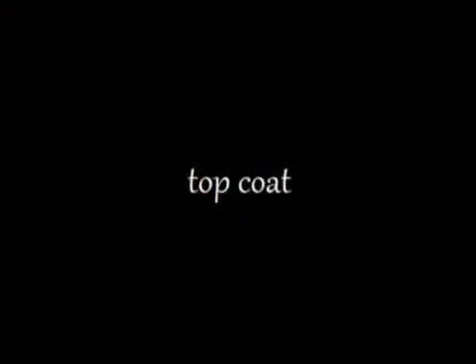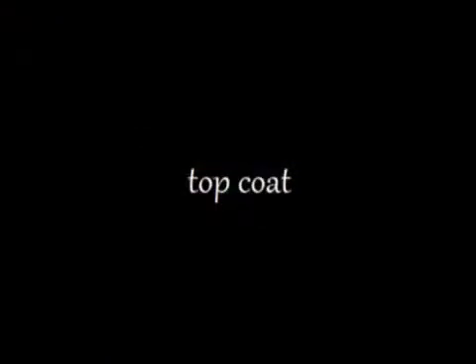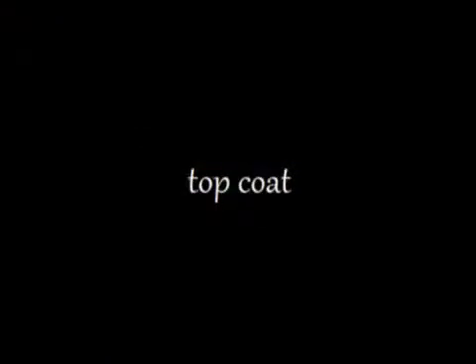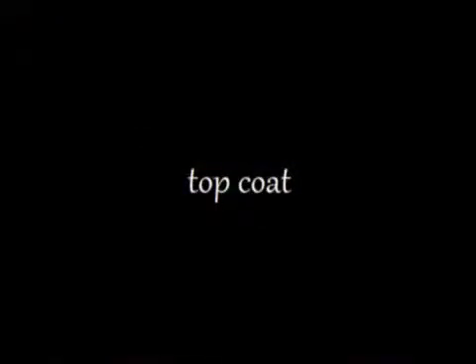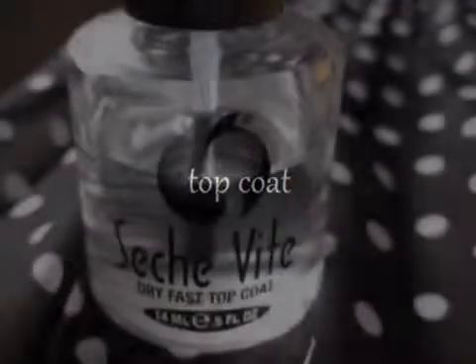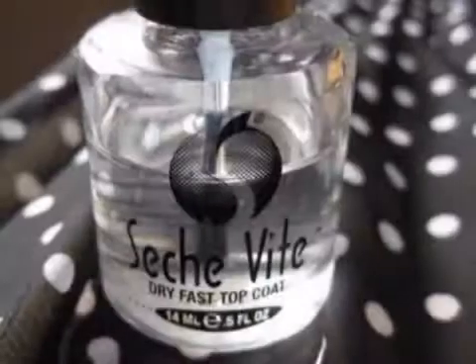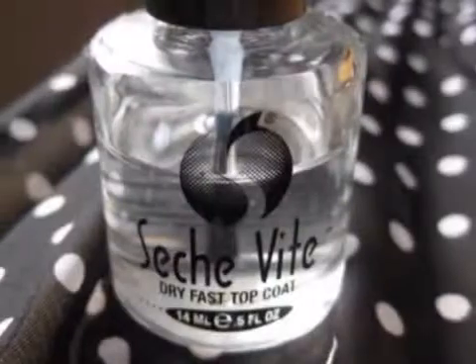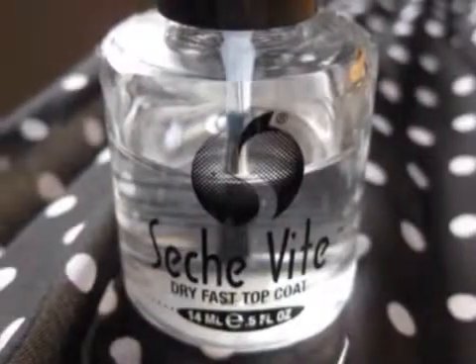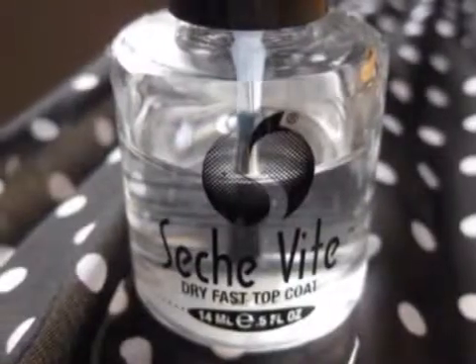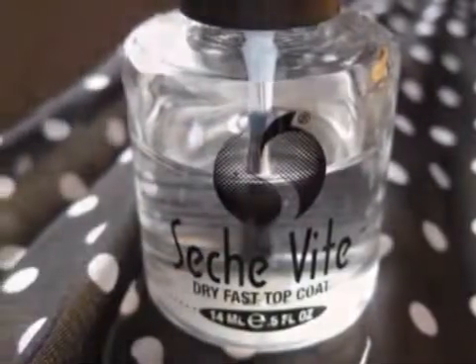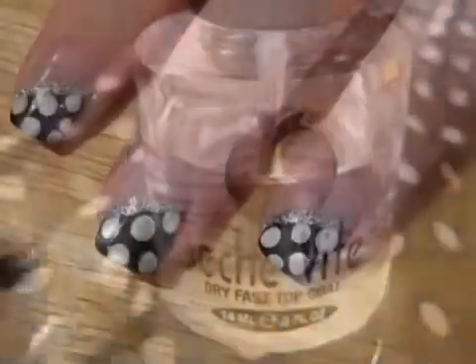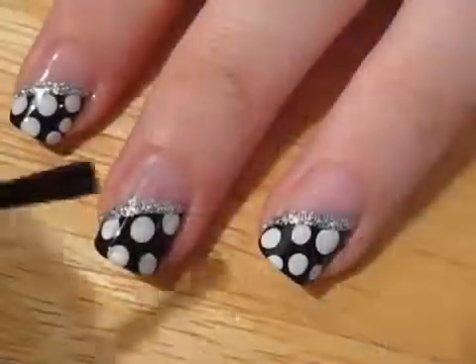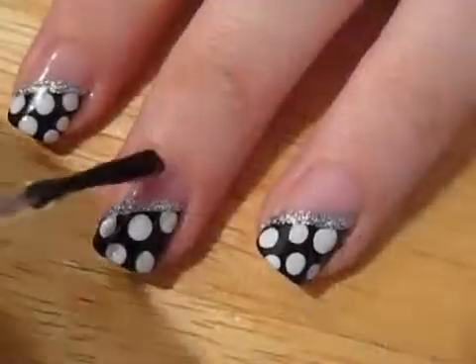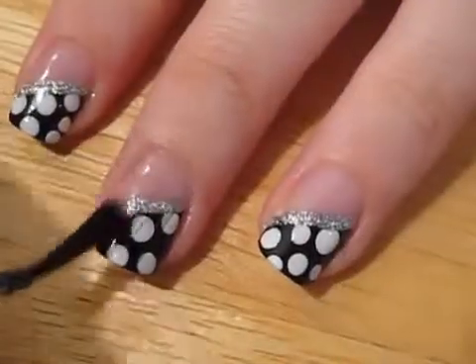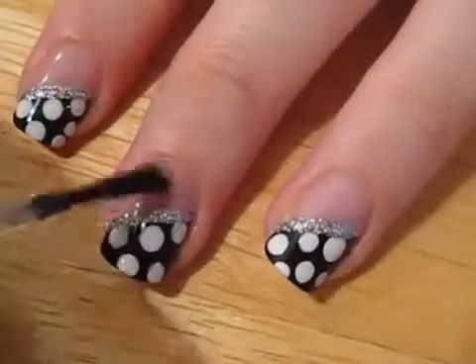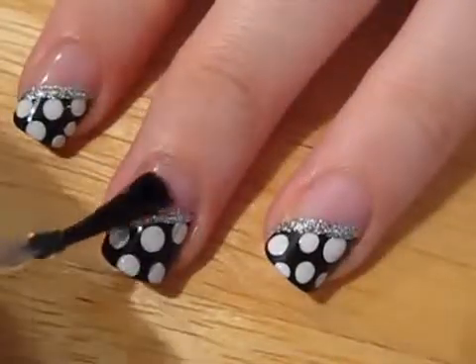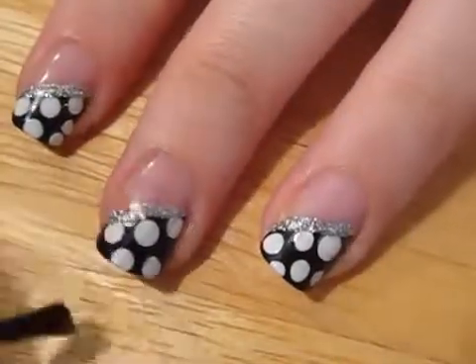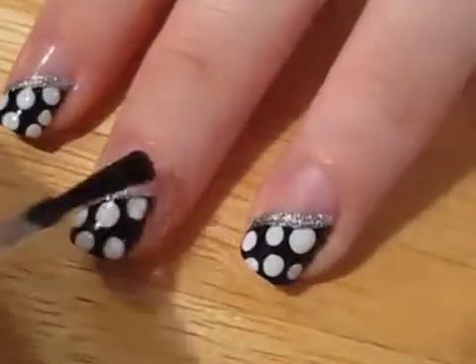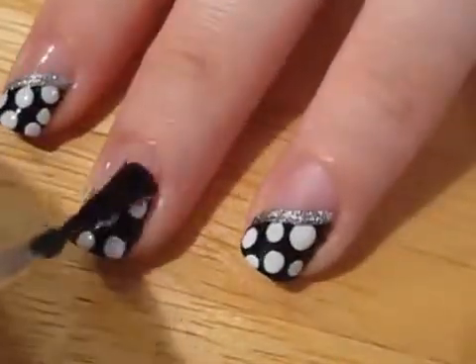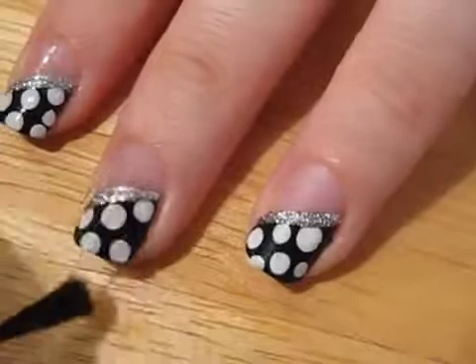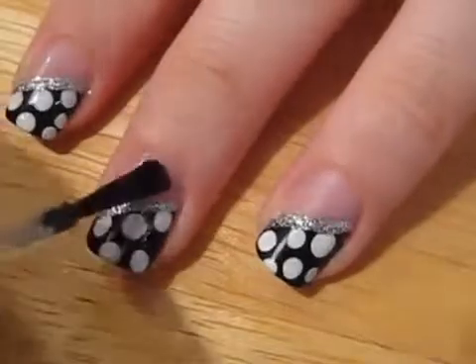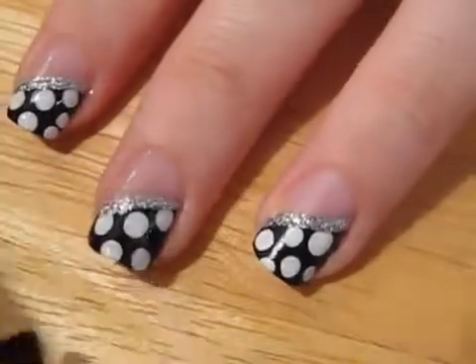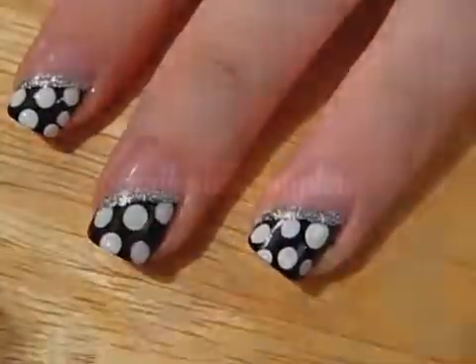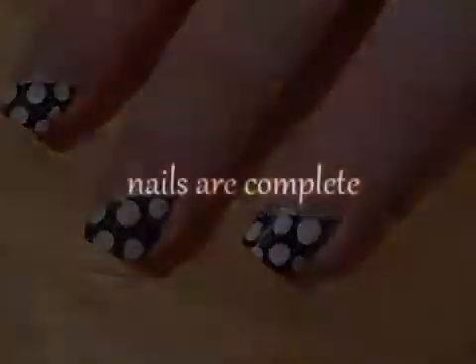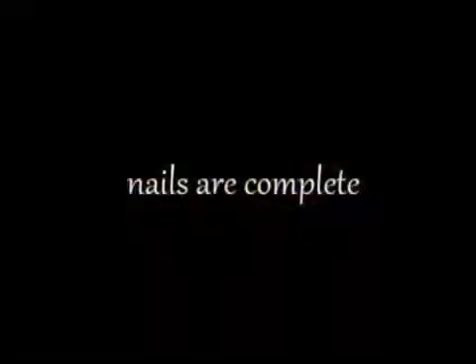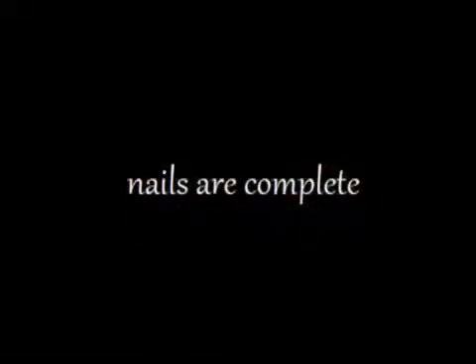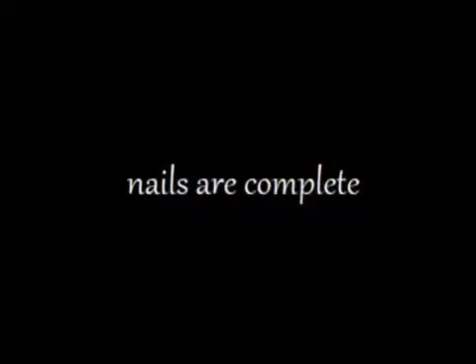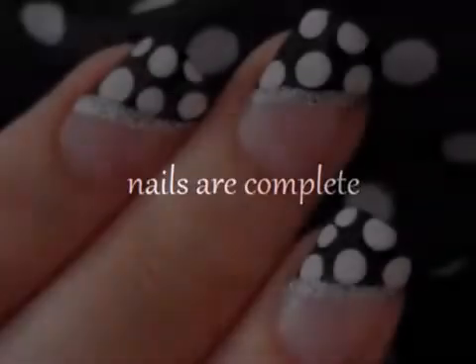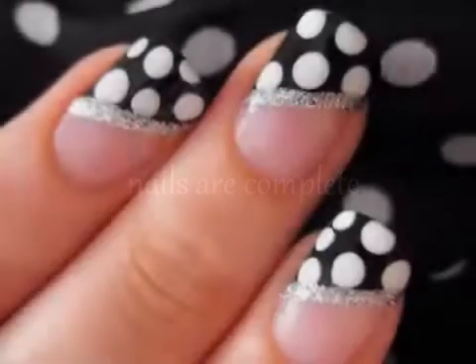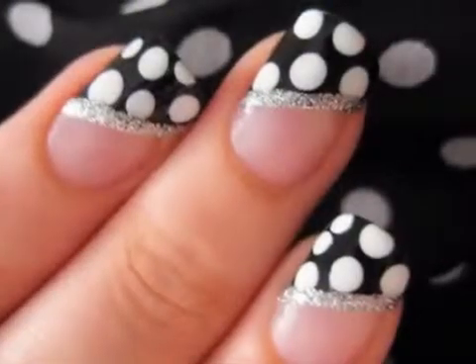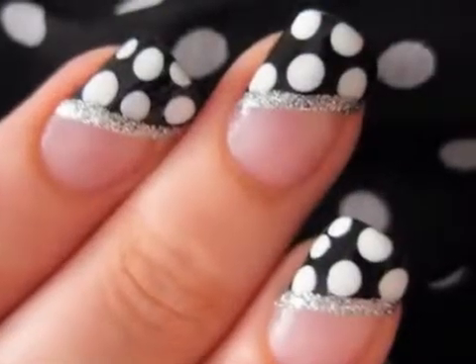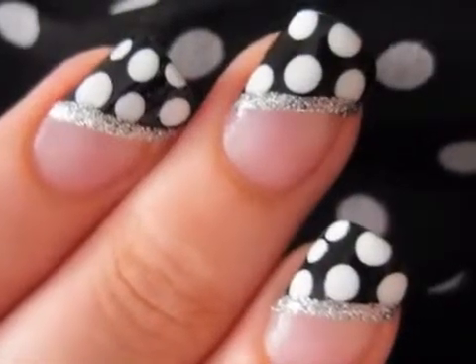Add your favorite top coat to prolong the life of your nails. This will also add a beautiful shine to your nails. Here's the finished product — adorable, cute, and easy.